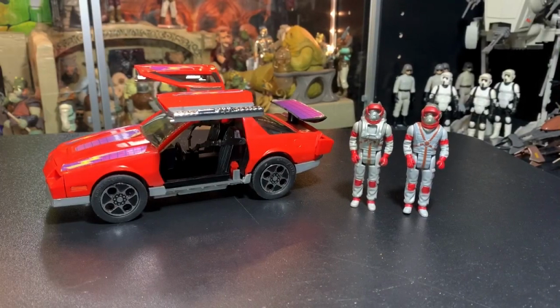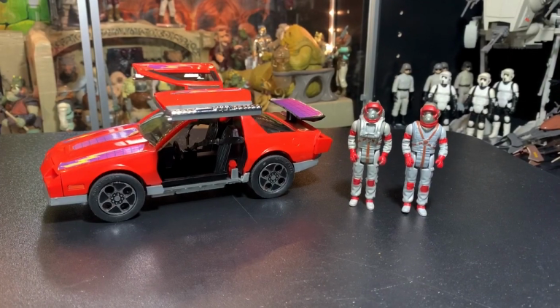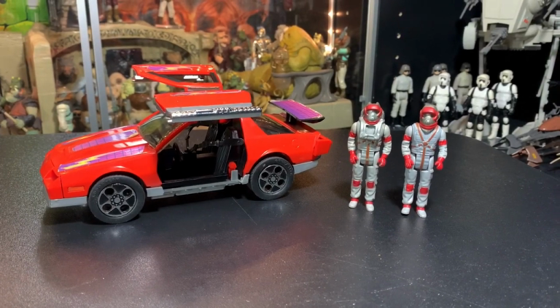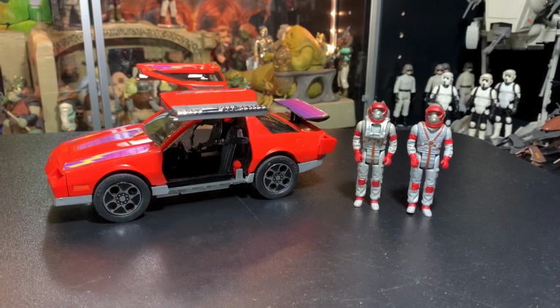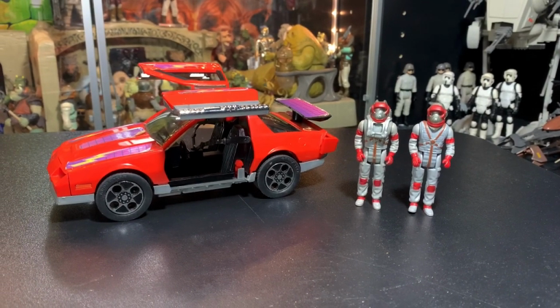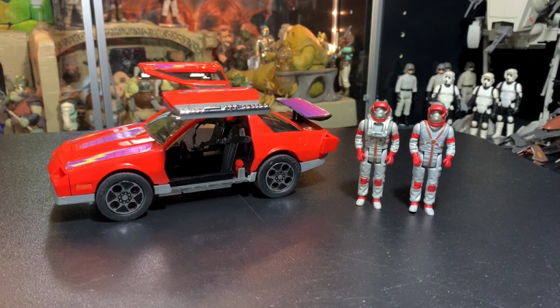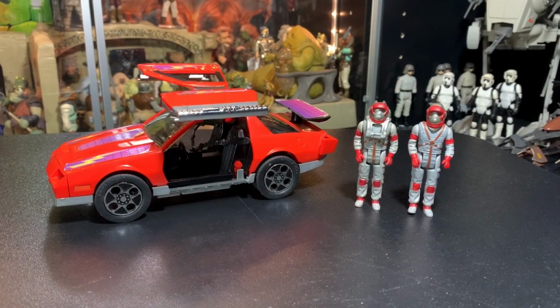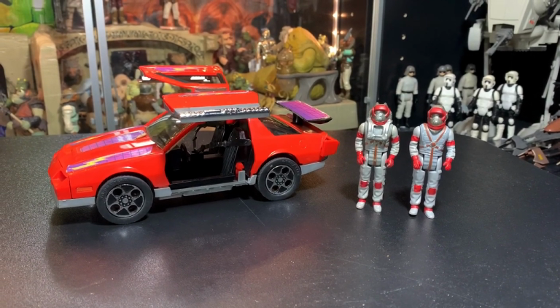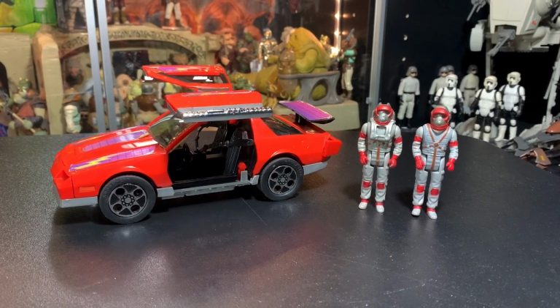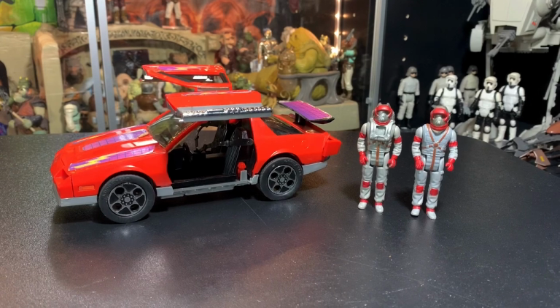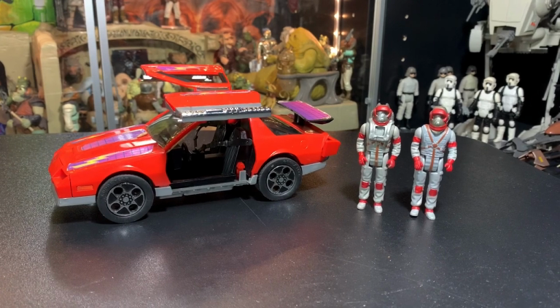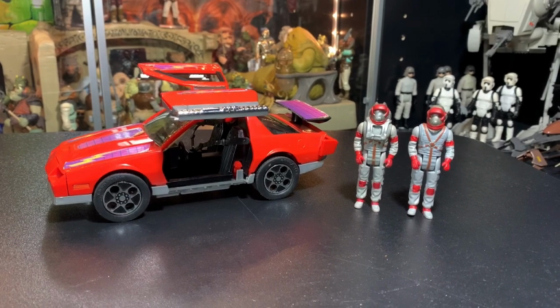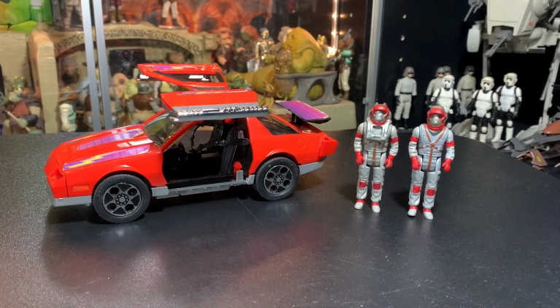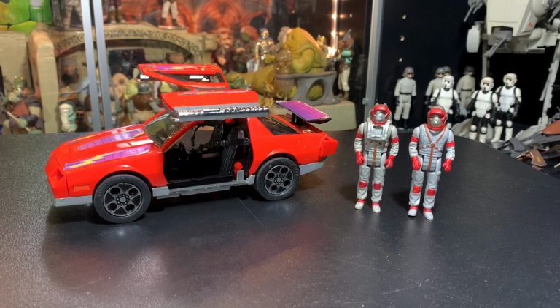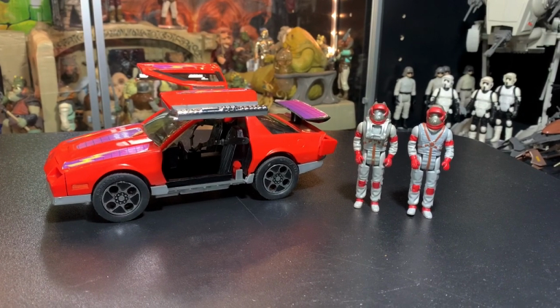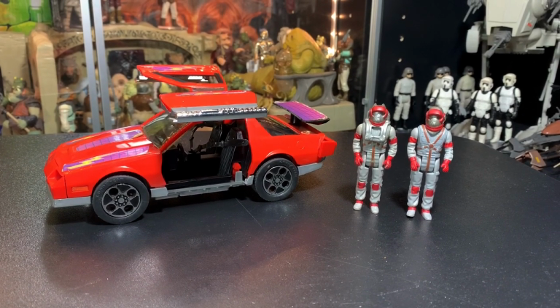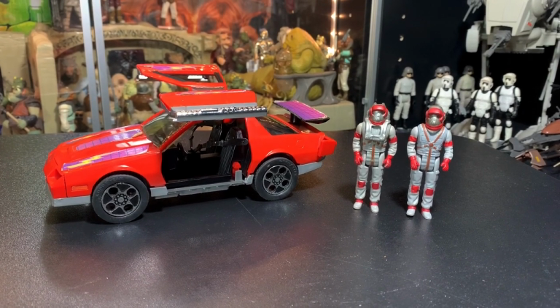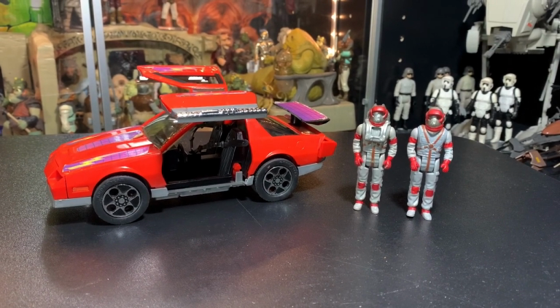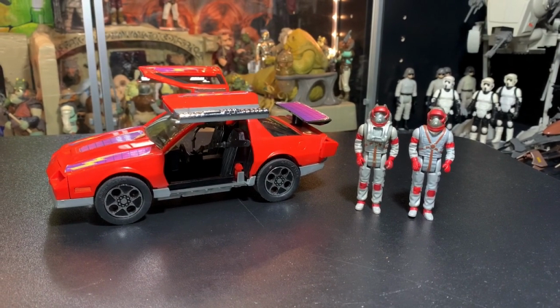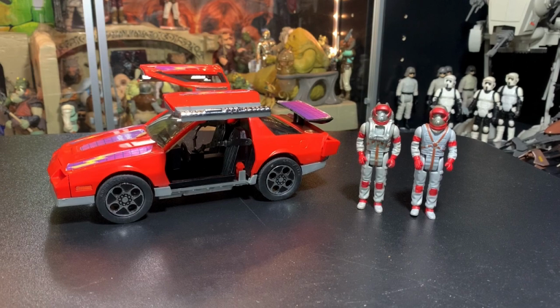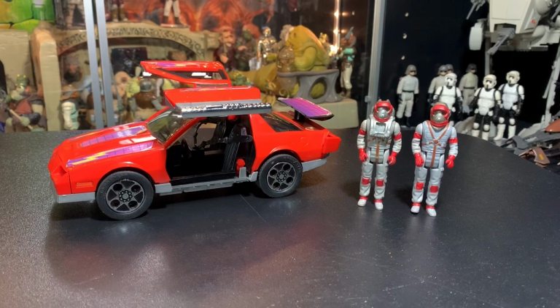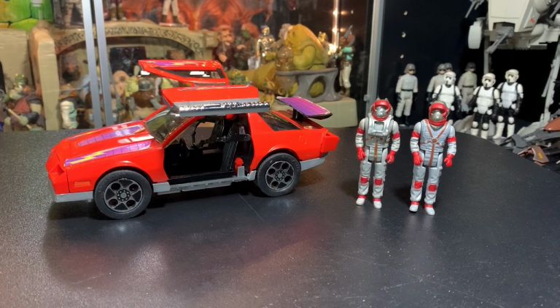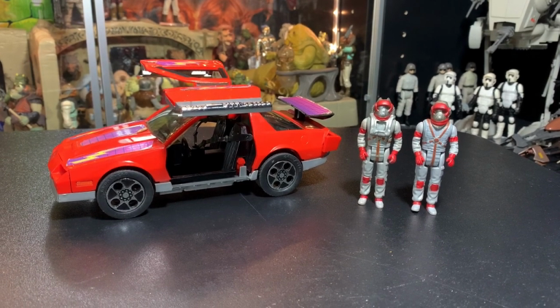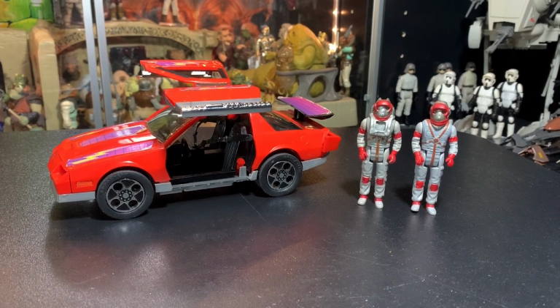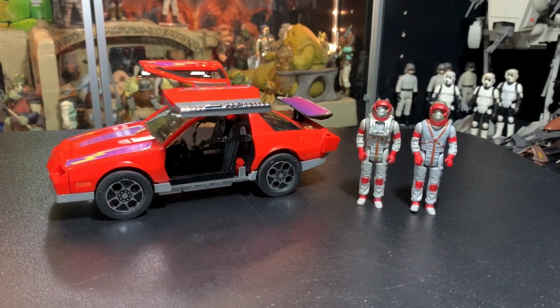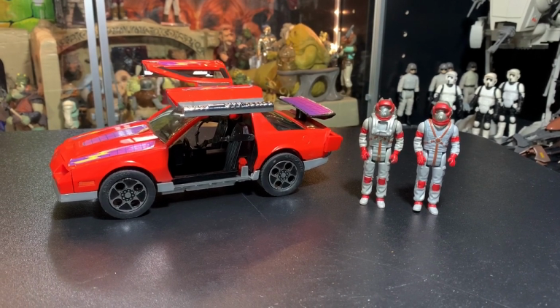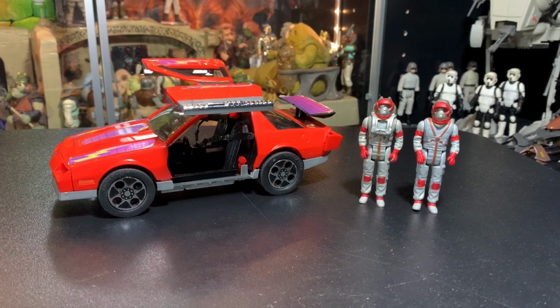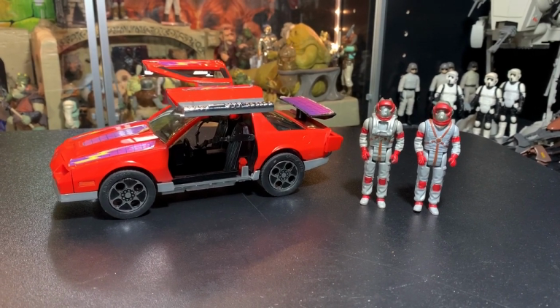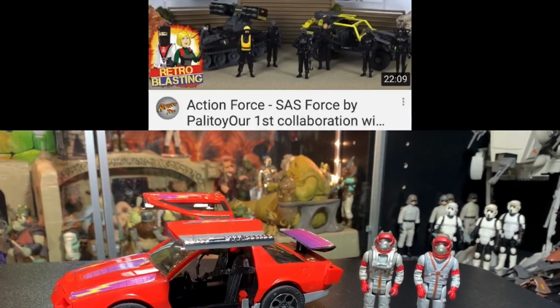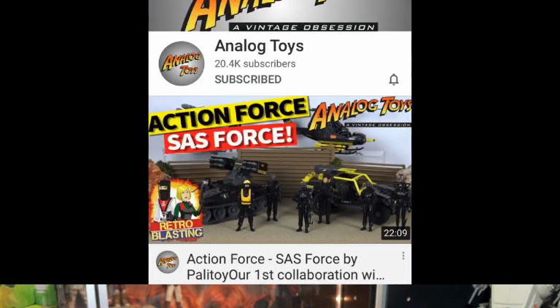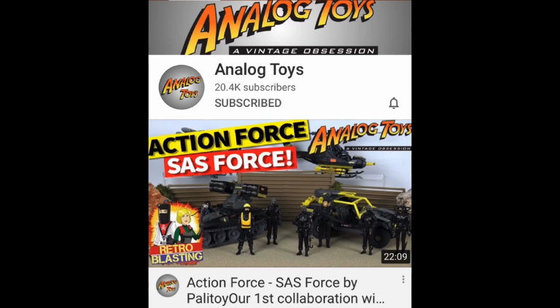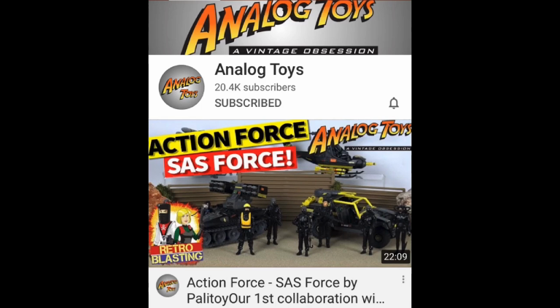But today we're going to be taking a look at the MASK Thunderhawk — one of the coolest cars ever made. This is a must-have for any MASK fan.